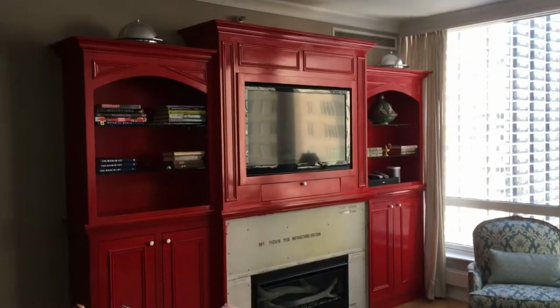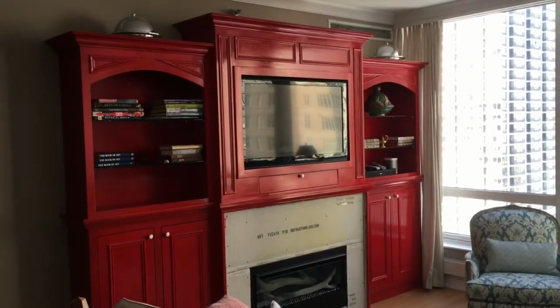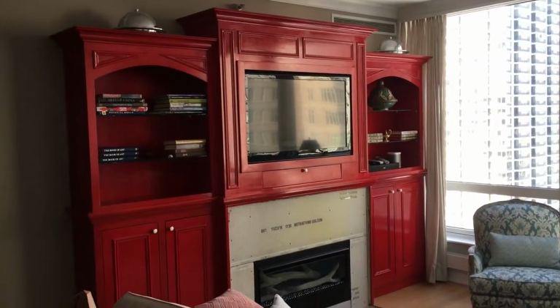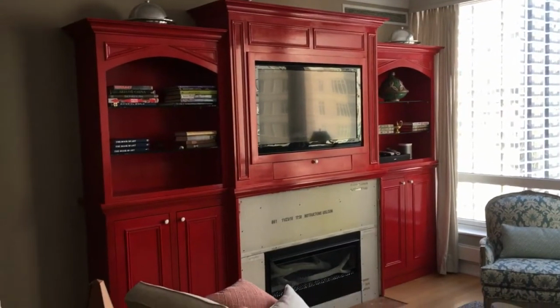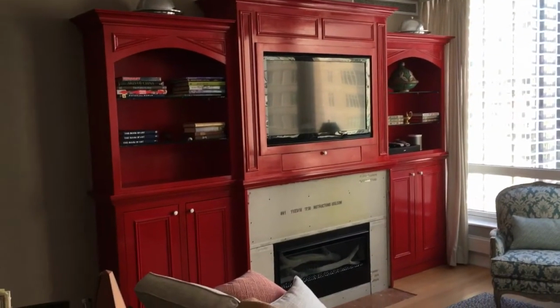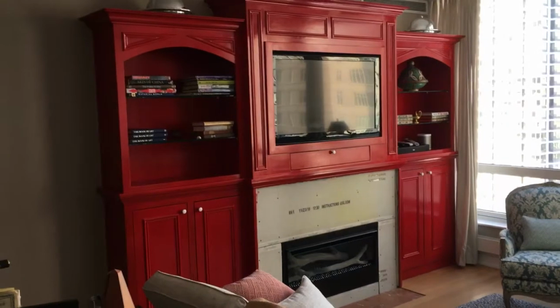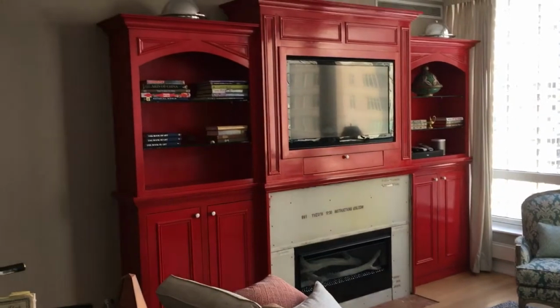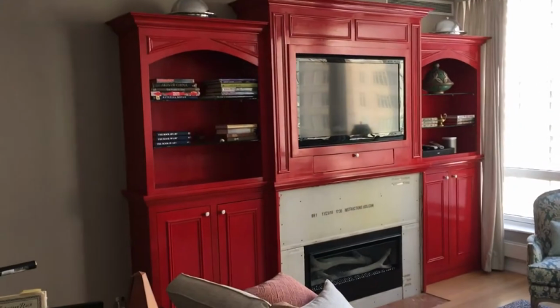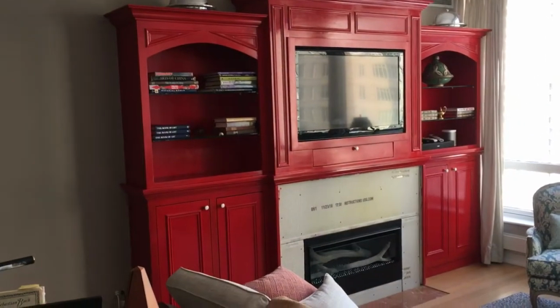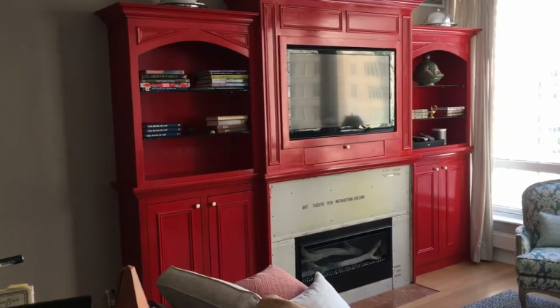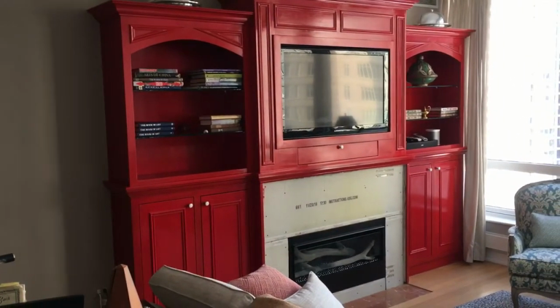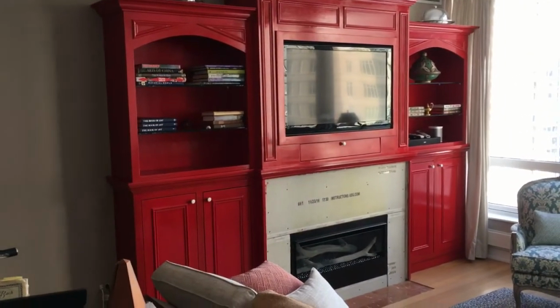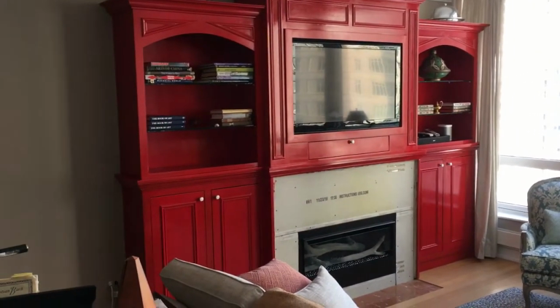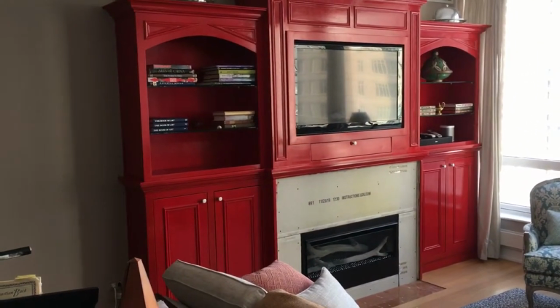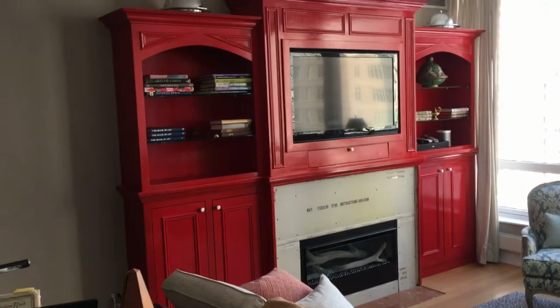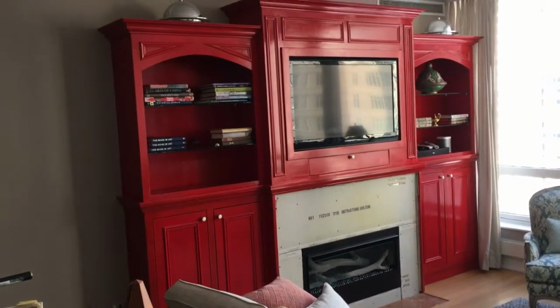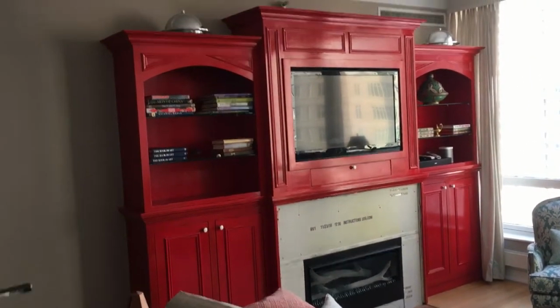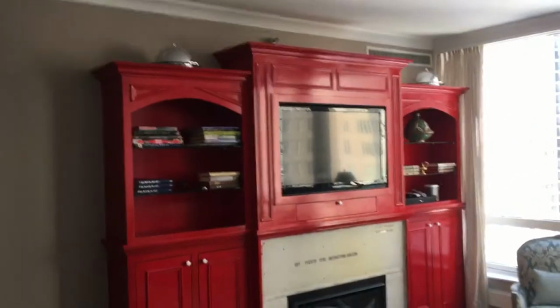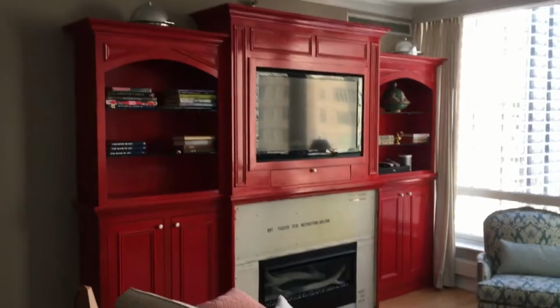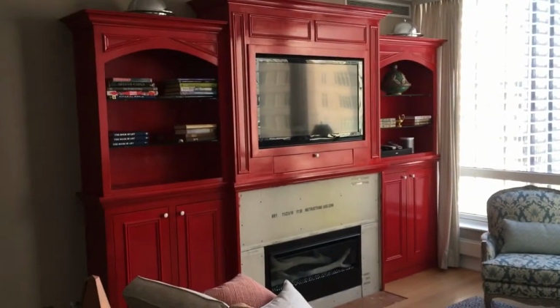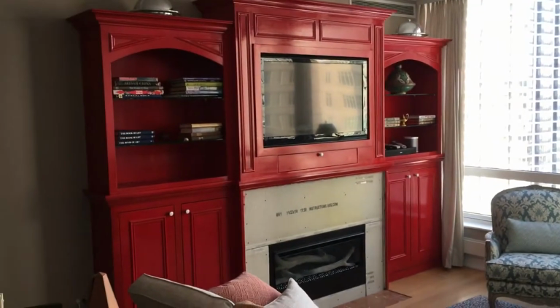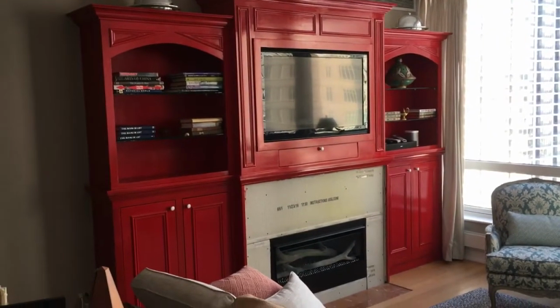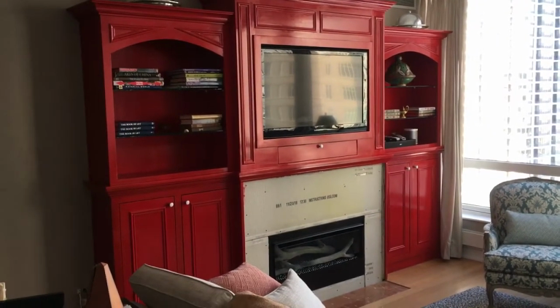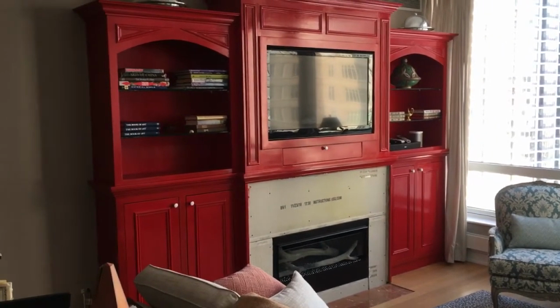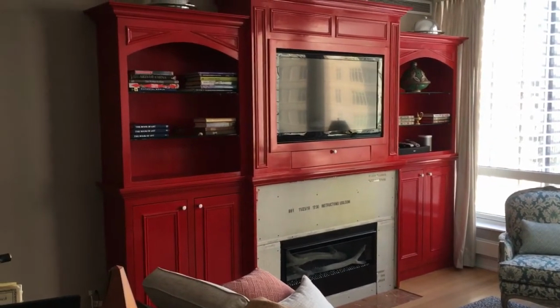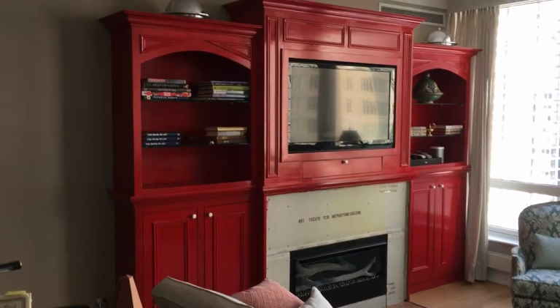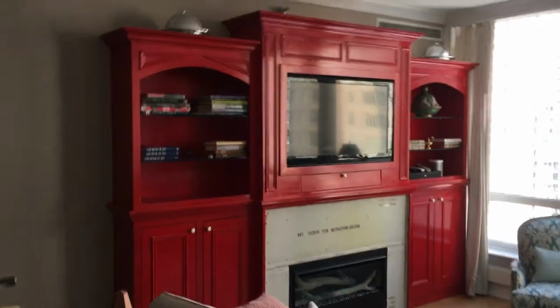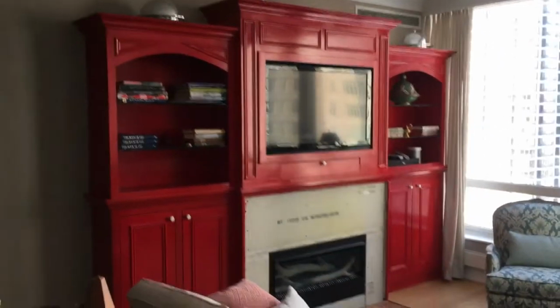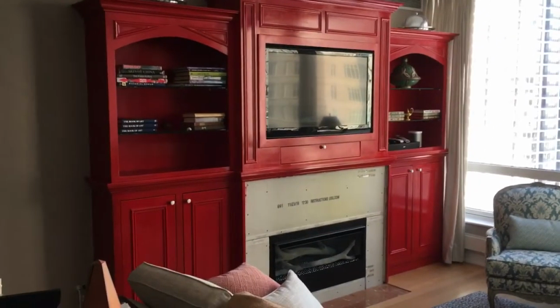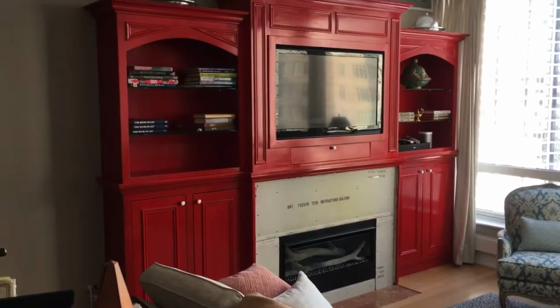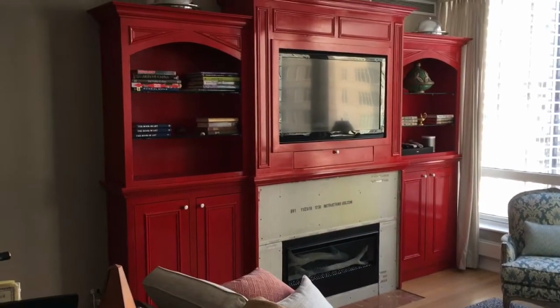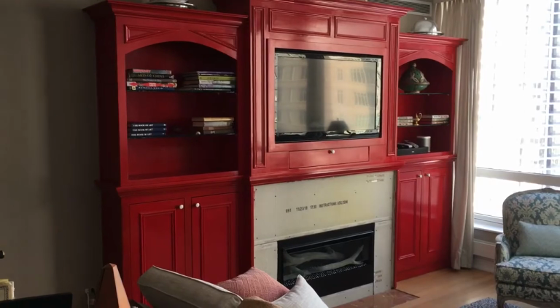The primer is four hours before you can topcoat it. And once you put a coat of paint on there, you're not supposed to topcoat it for 16 hours. So this cabinet is a three-day project just because of the dry time.